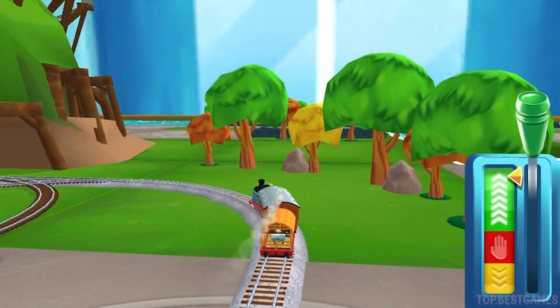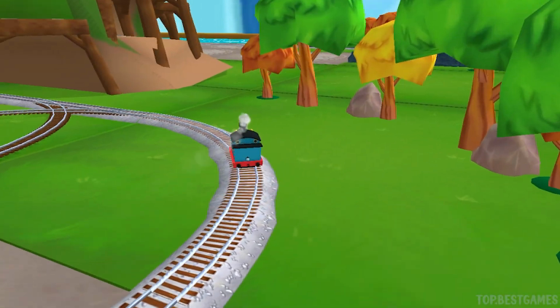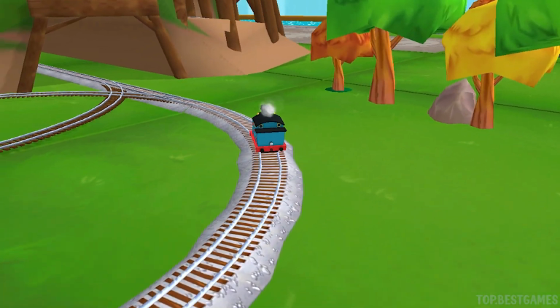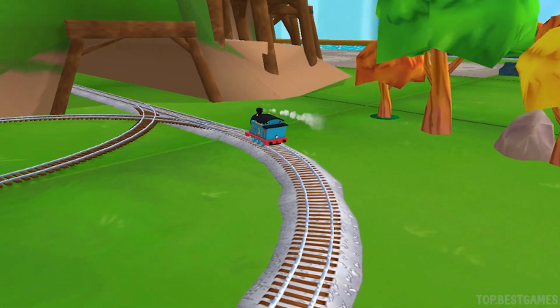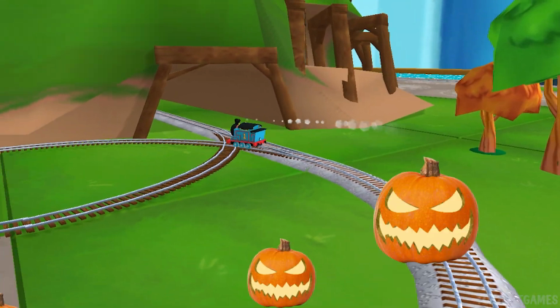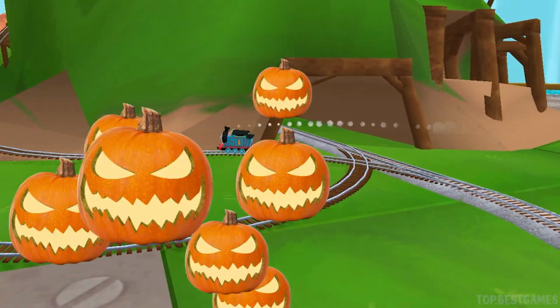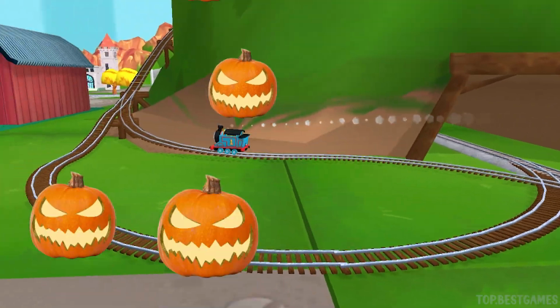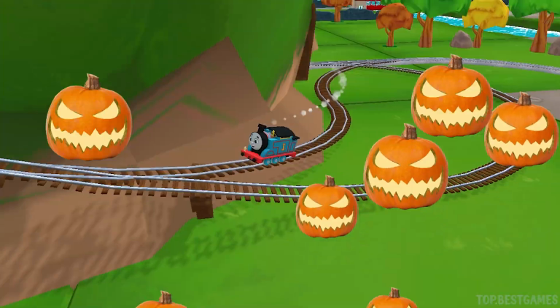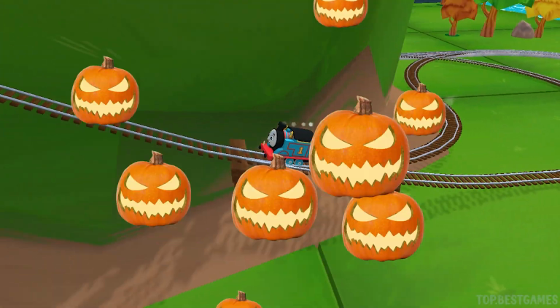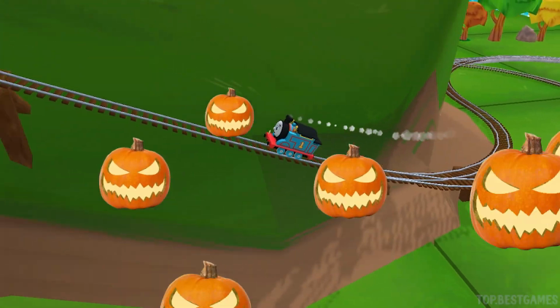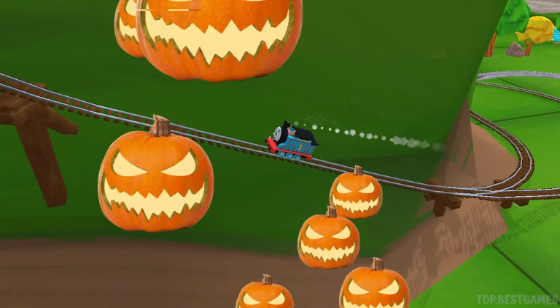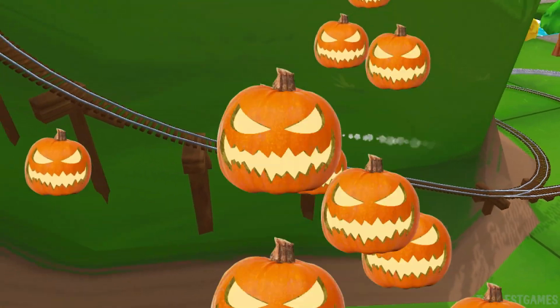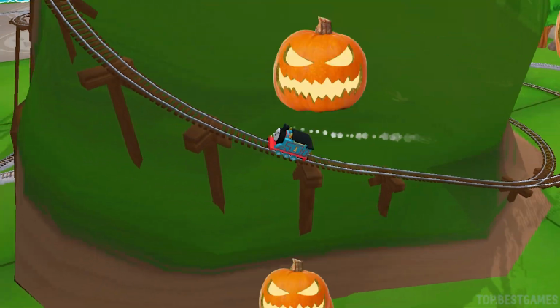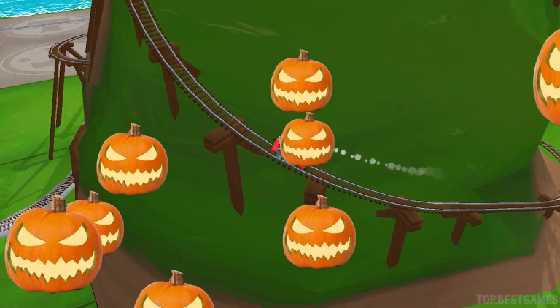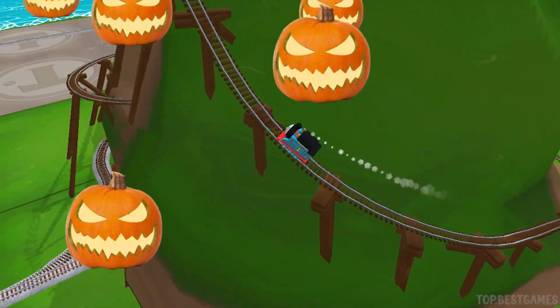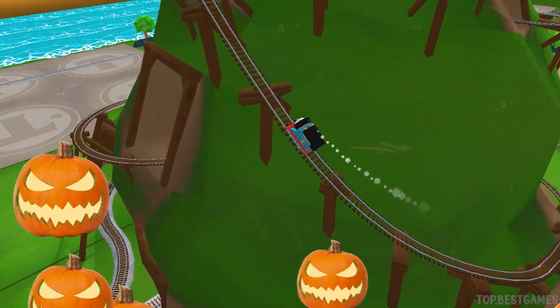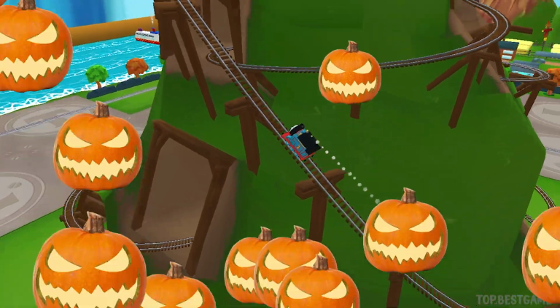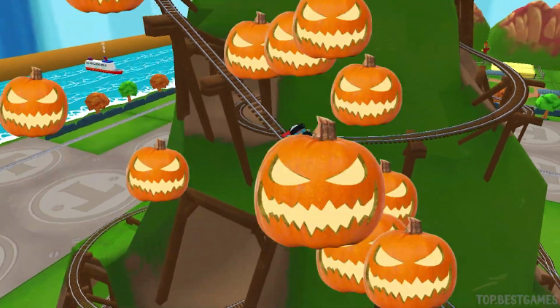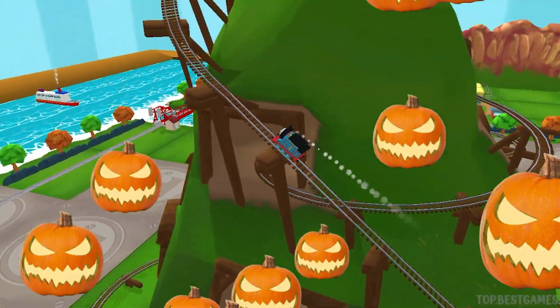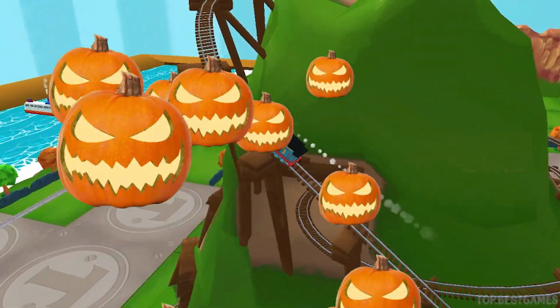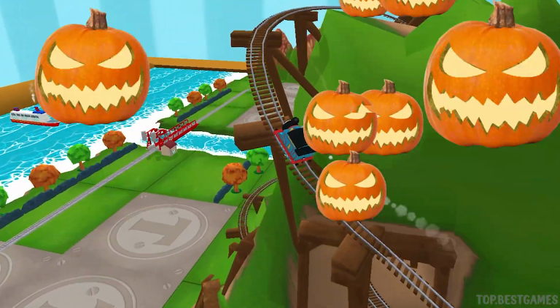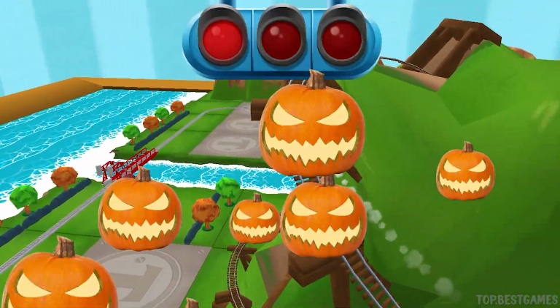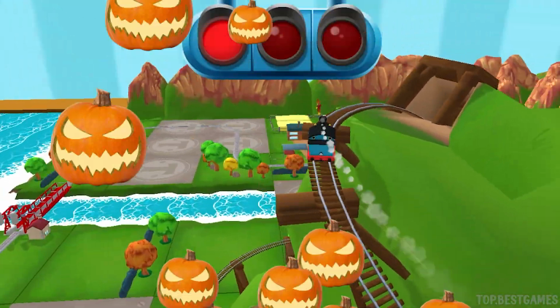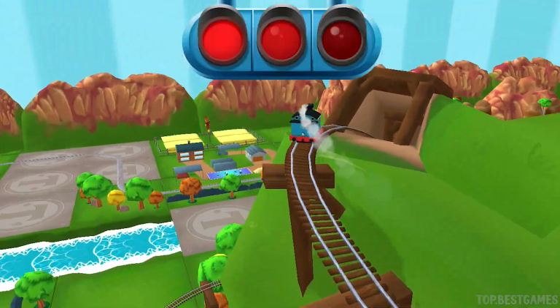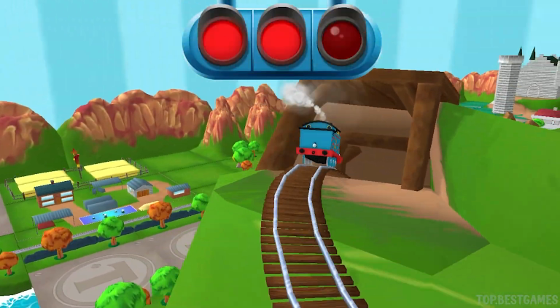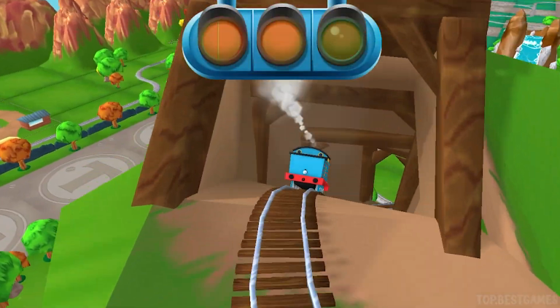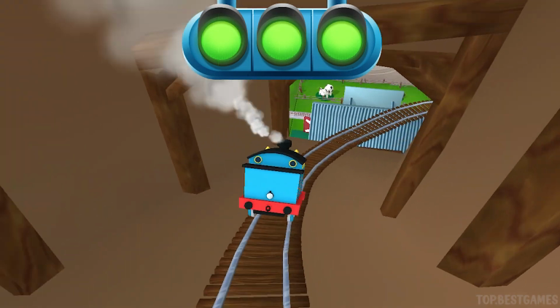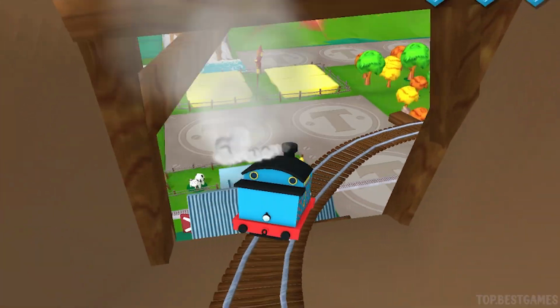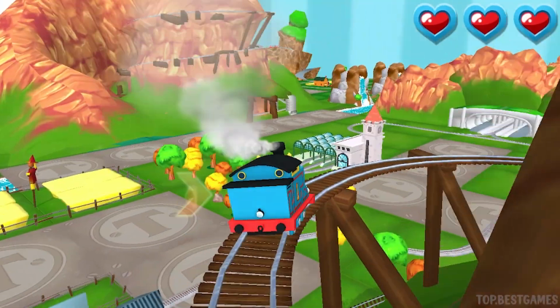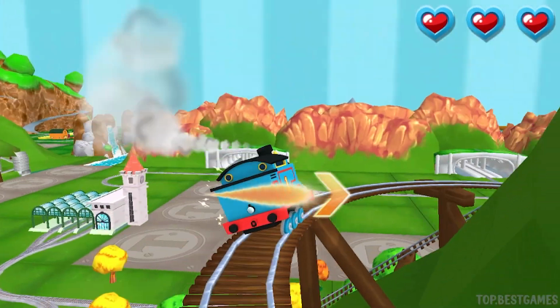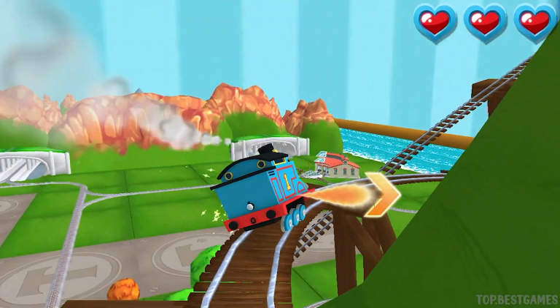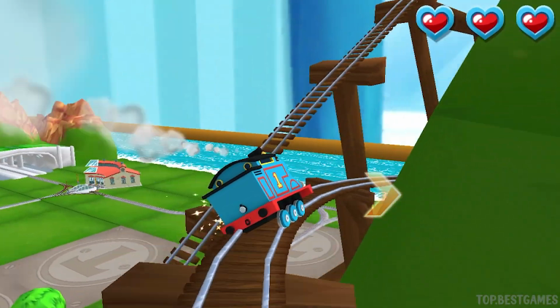Only the boldest of engines will try Cannonball Curve! You can help us steer through the sharp curves. Swipe left or right to keep the train on the tracks!